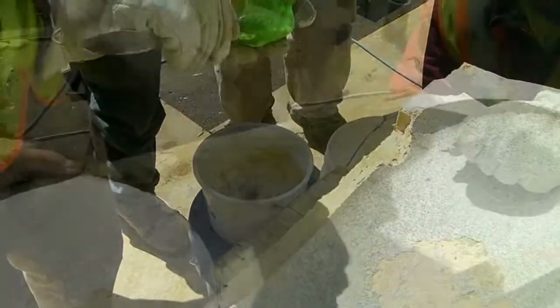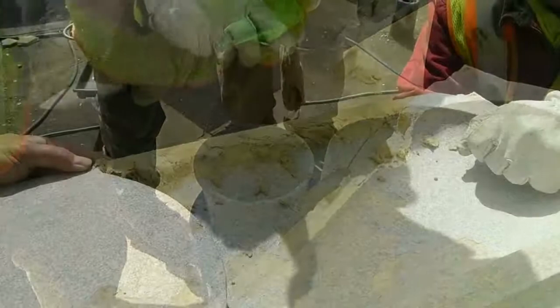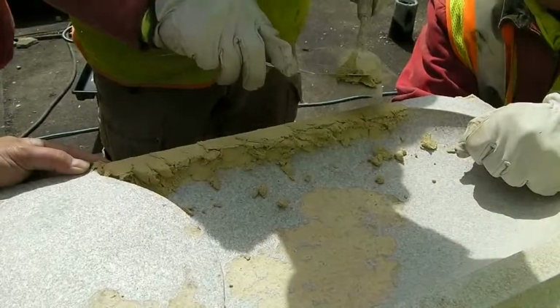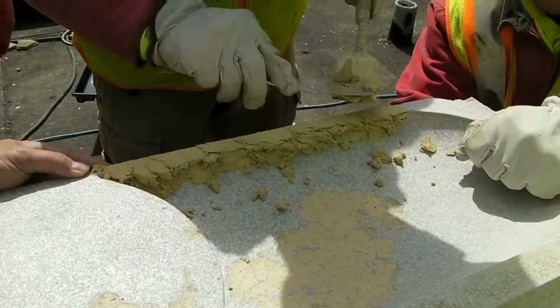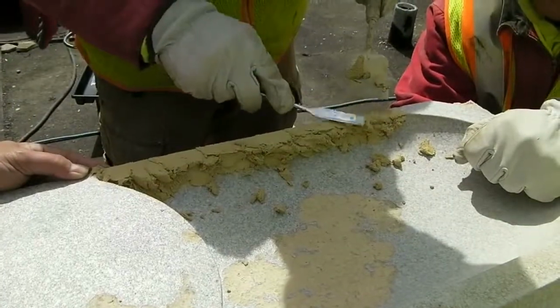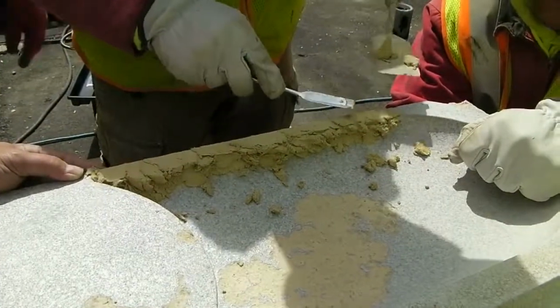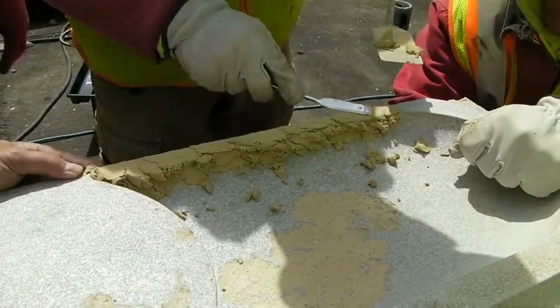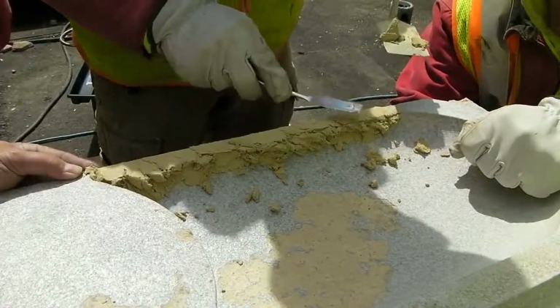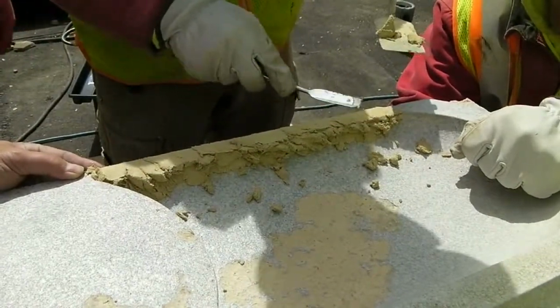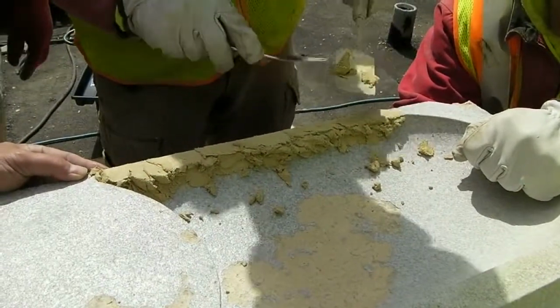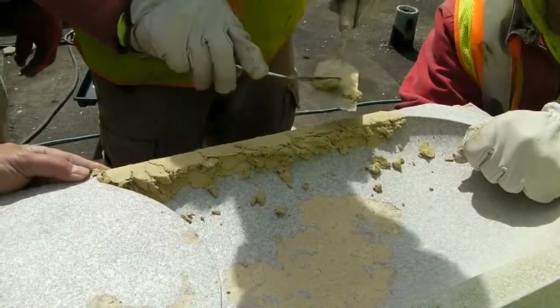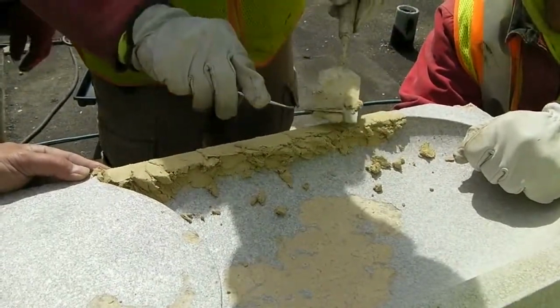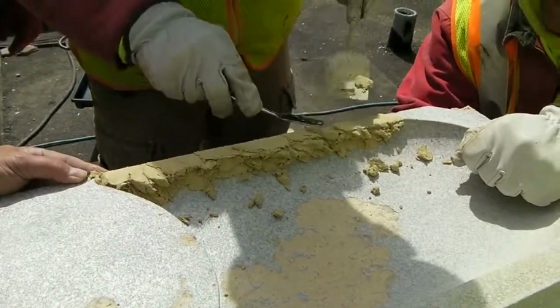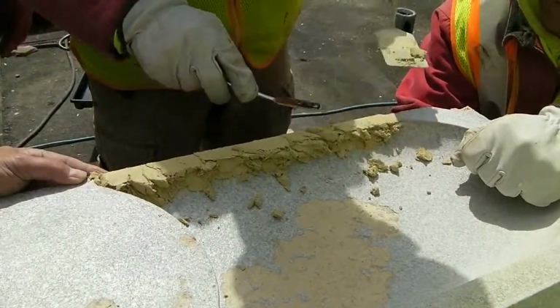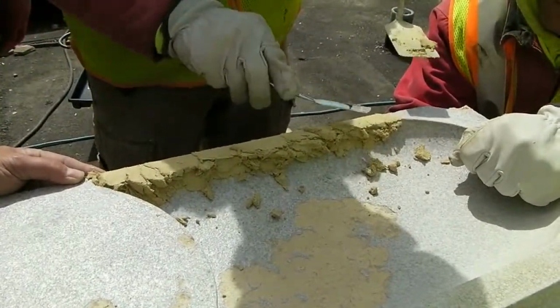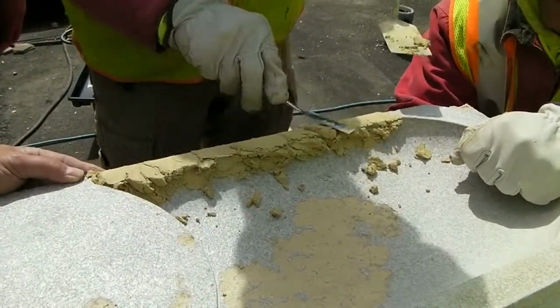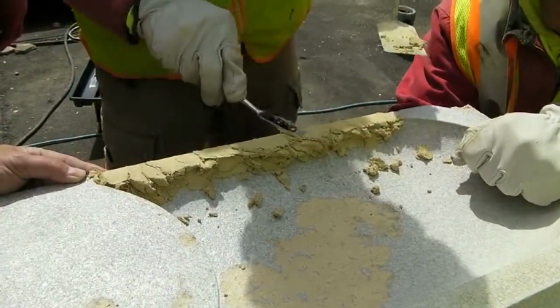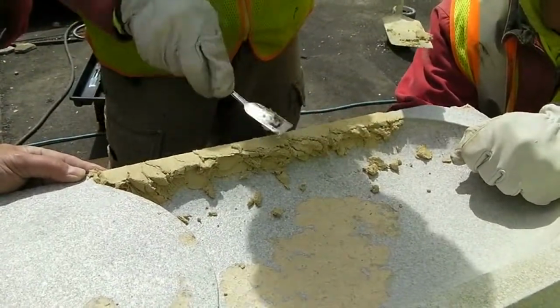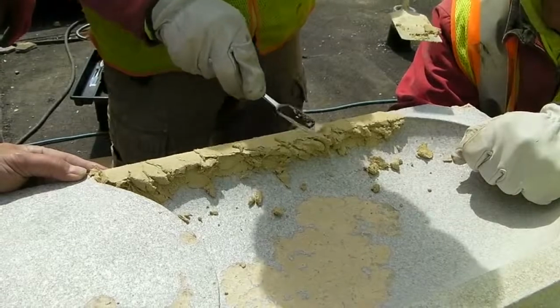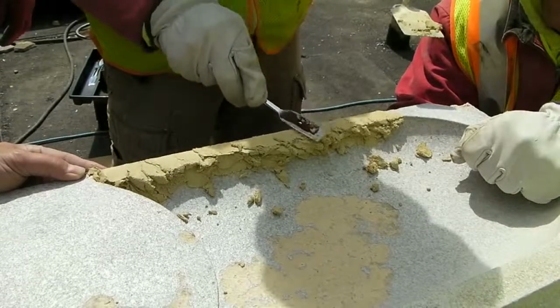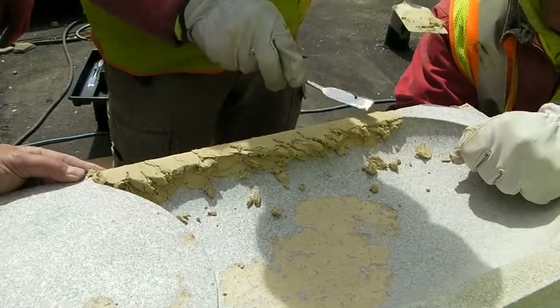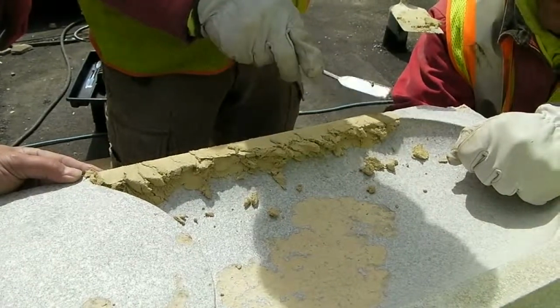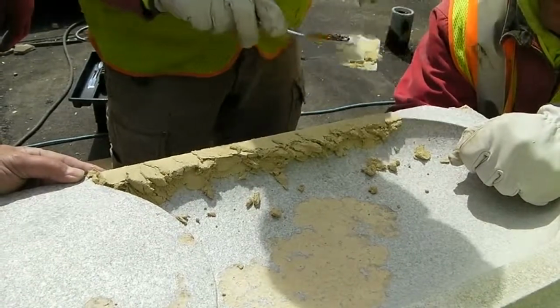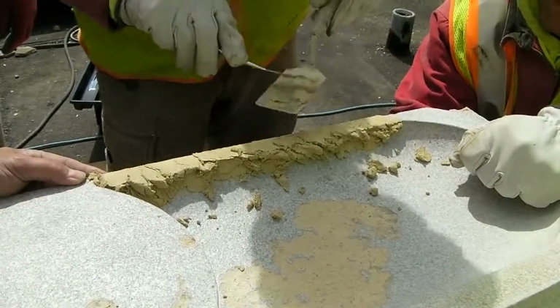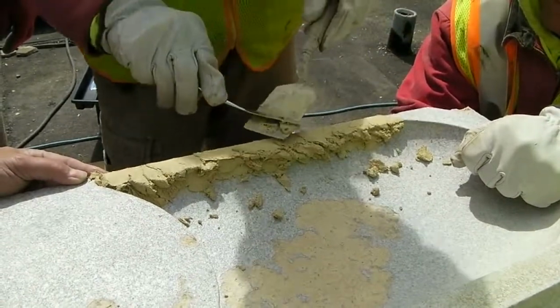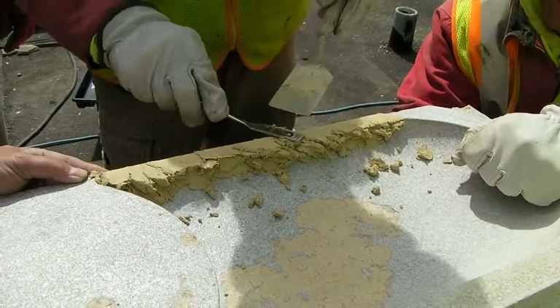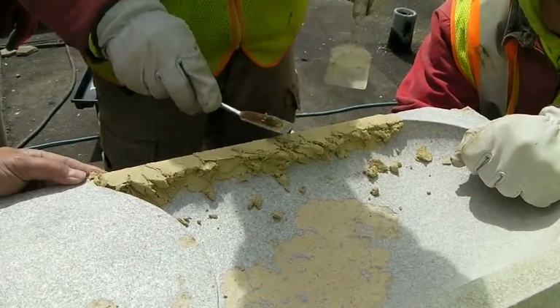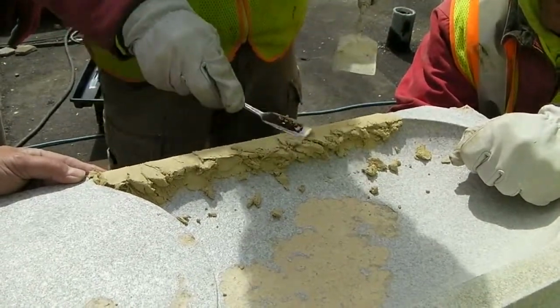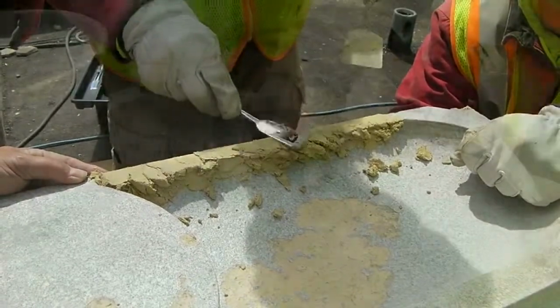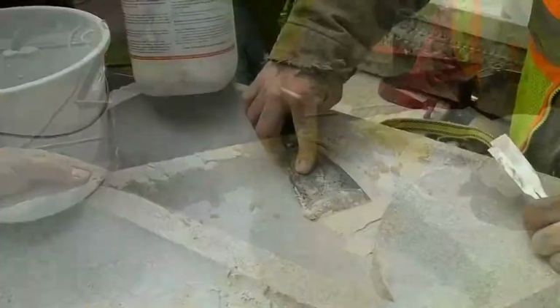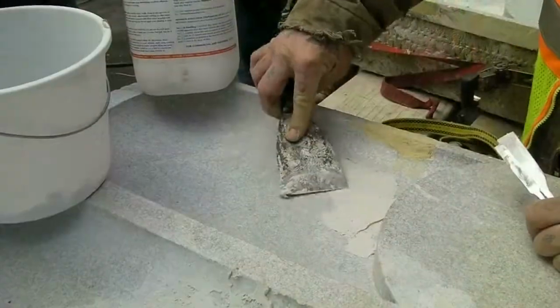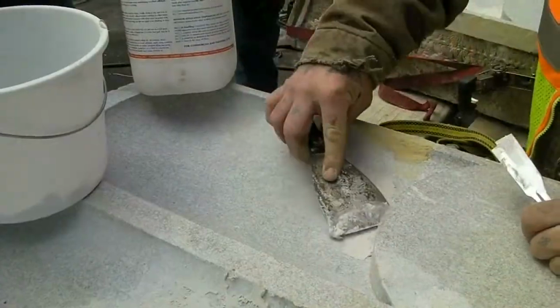The second part of the mortar repair is the build-out coat. The build-out coat is where the material is applied in layers to achieve the finish profile.